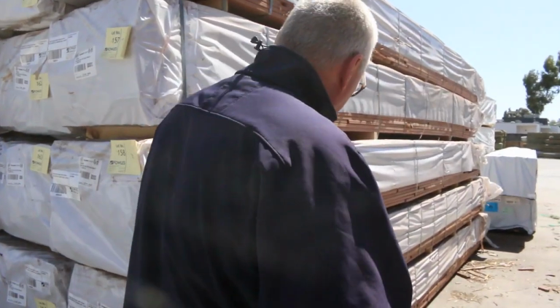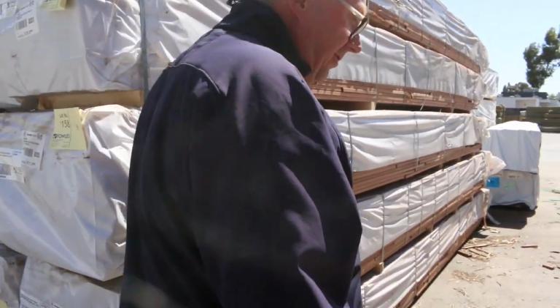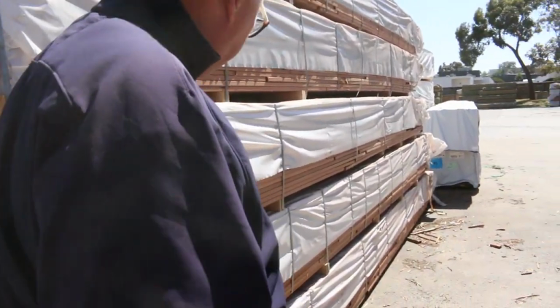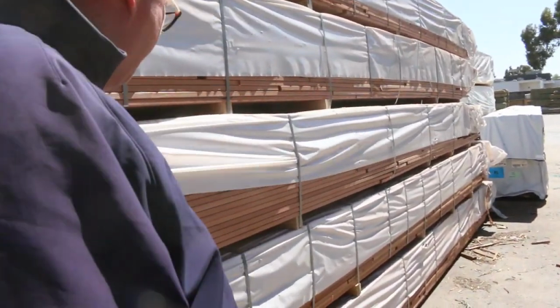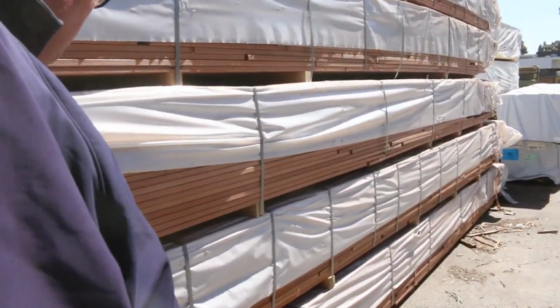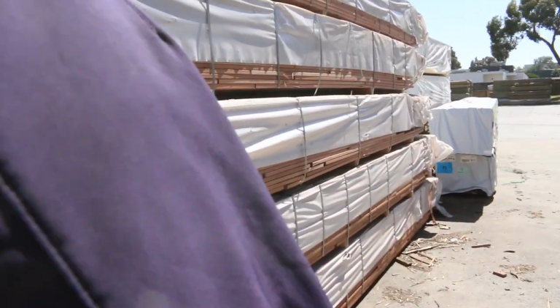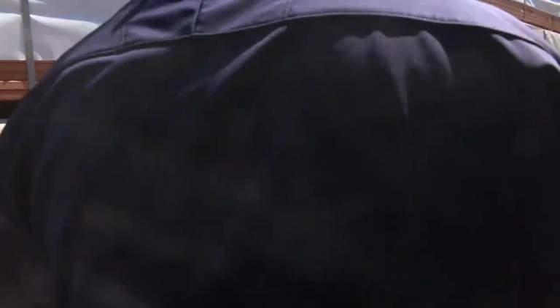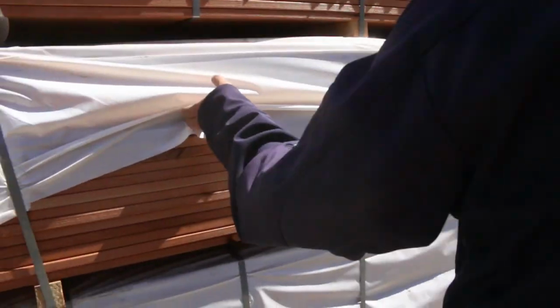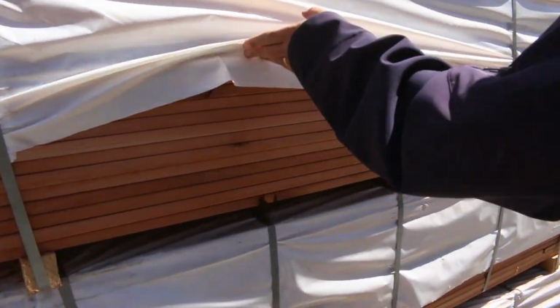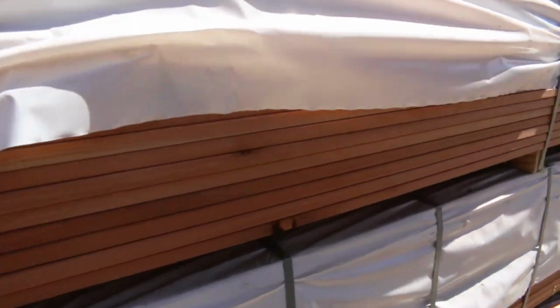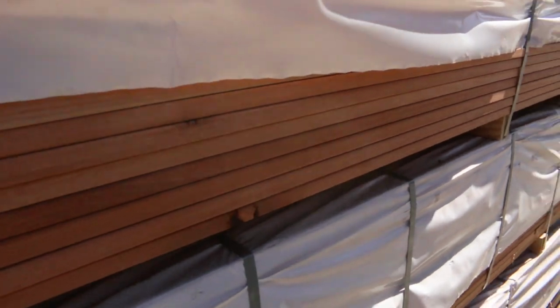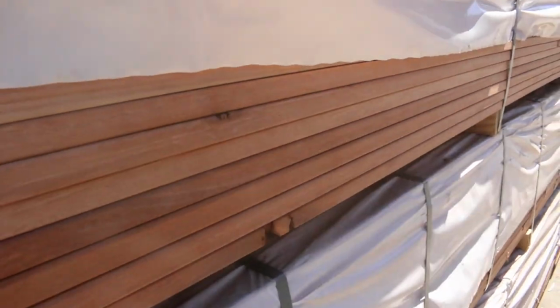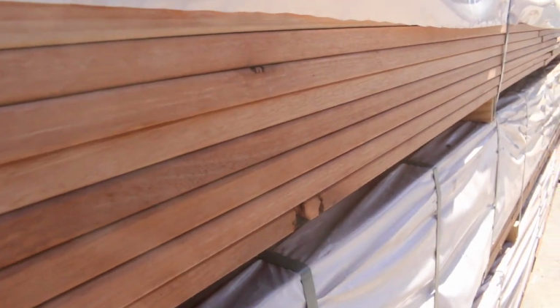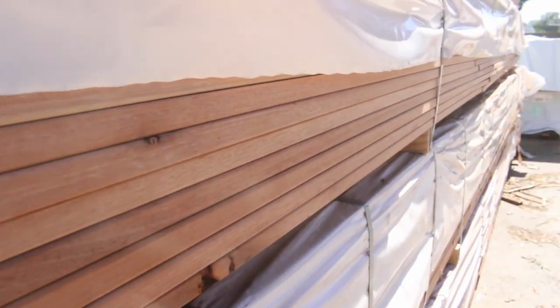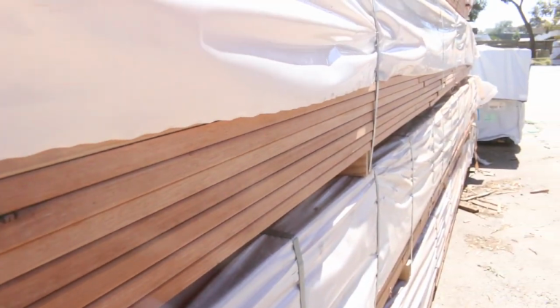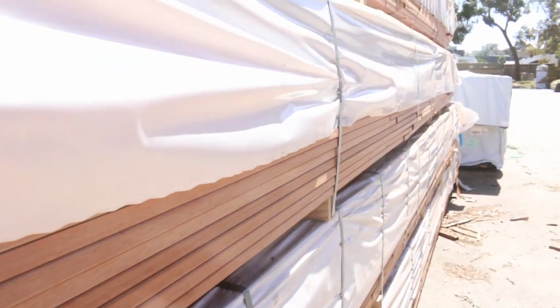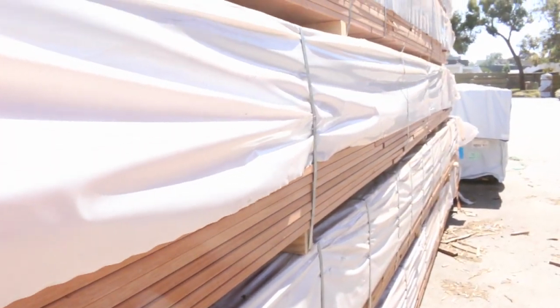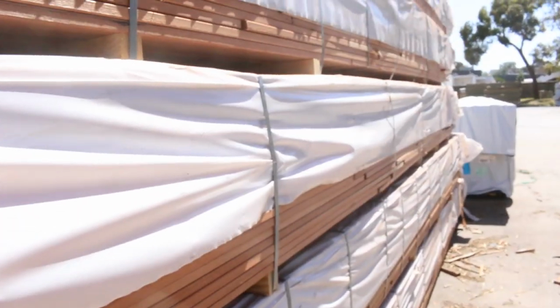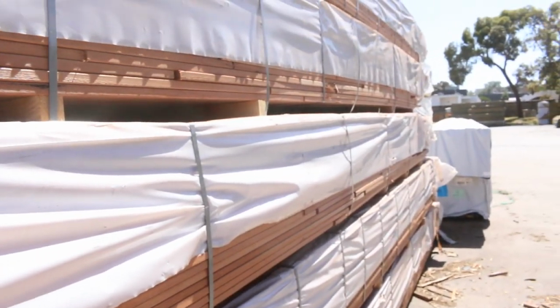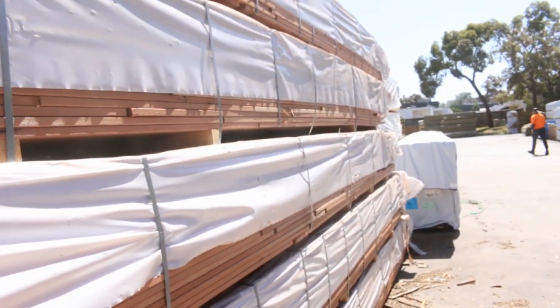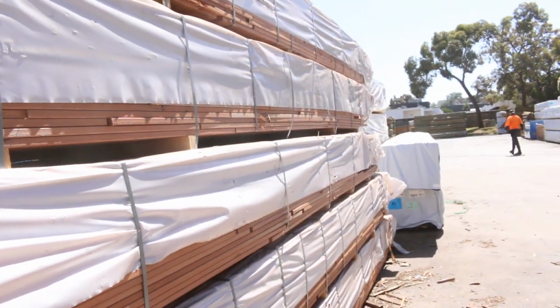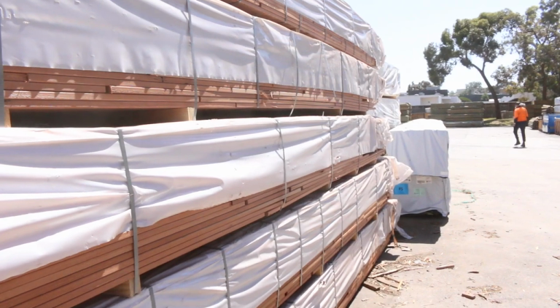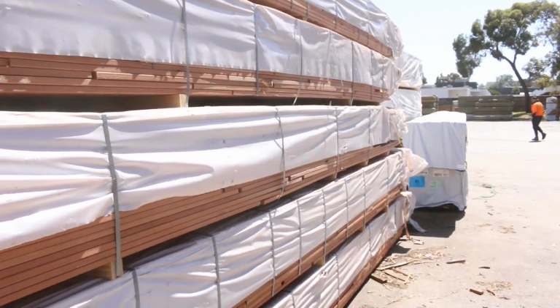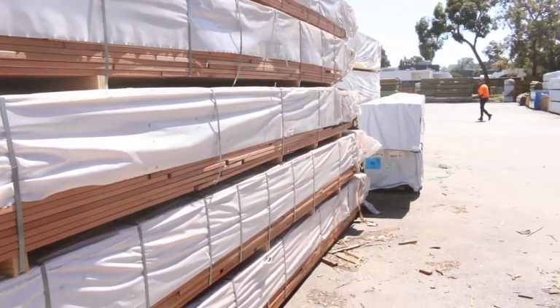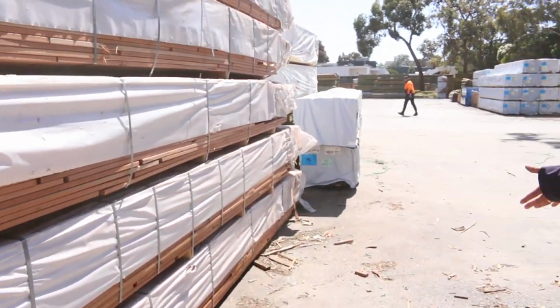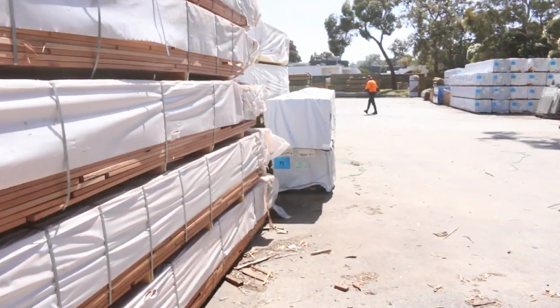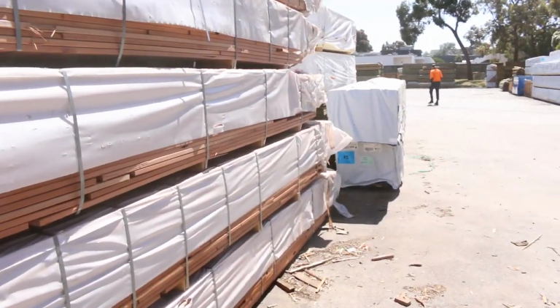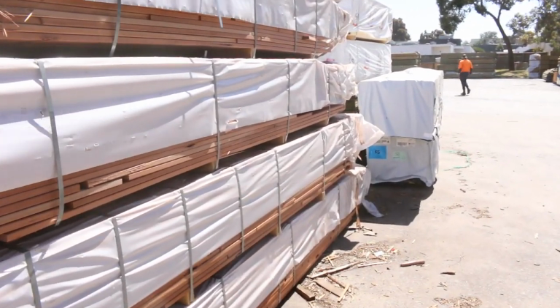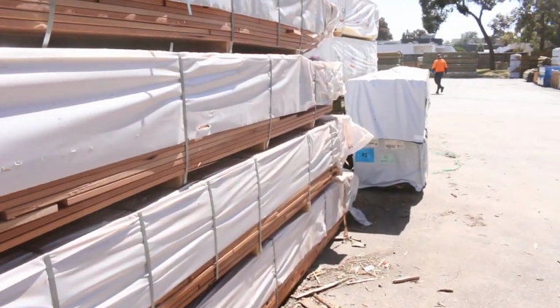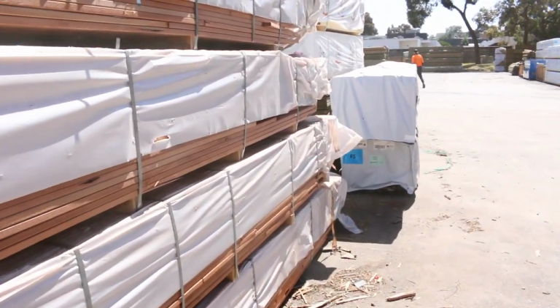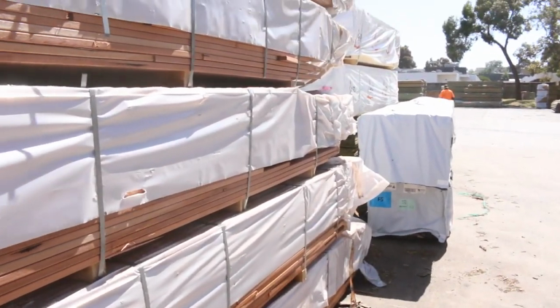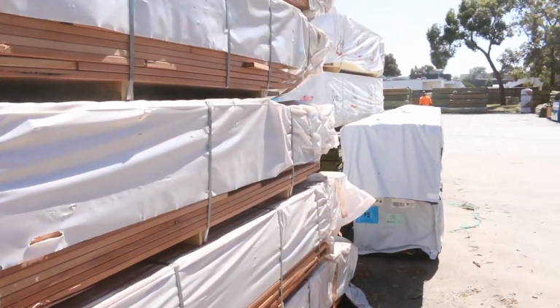Got a nice load of feature grade 135 by 19 carri decking. There's a big semi load of it sitting there. That's in the feature grade. We've also got select grade in that product as well inside the shed.